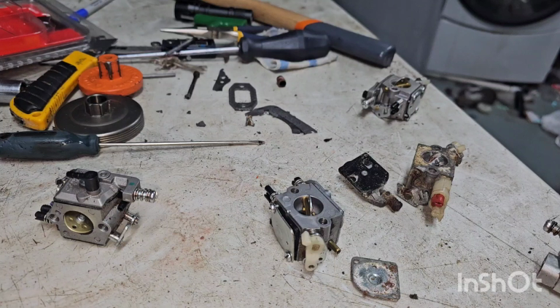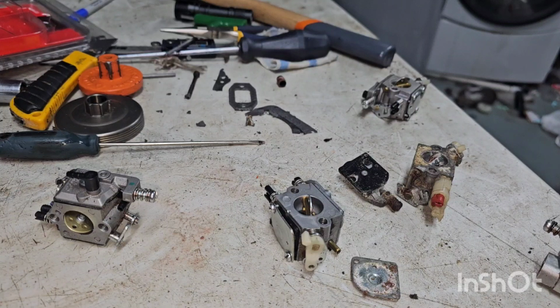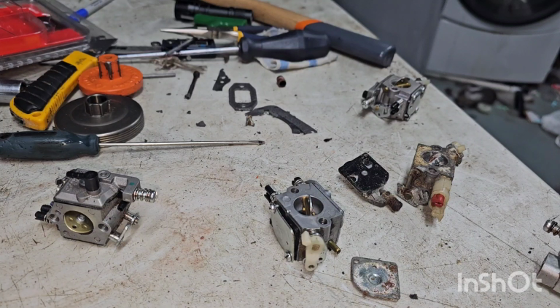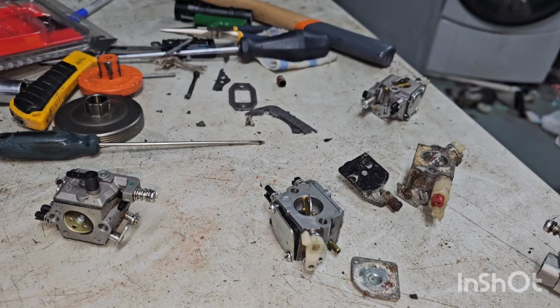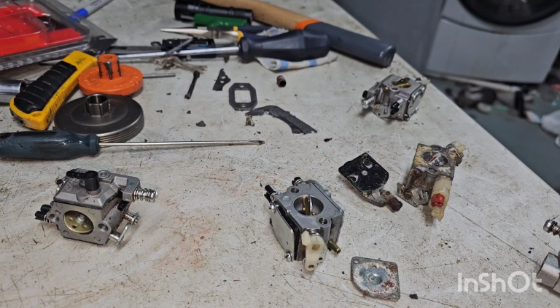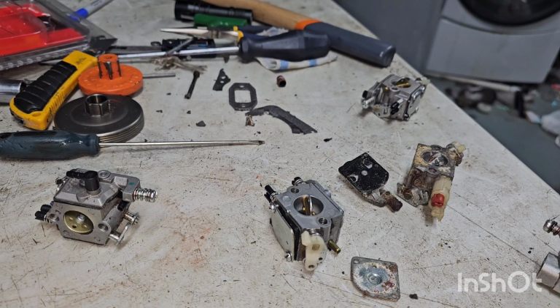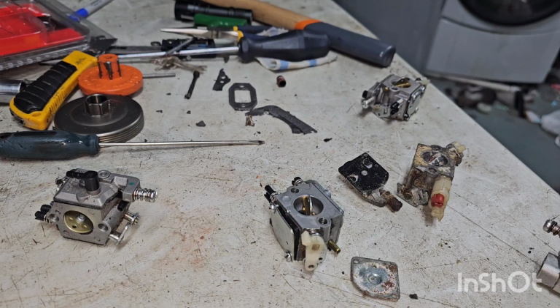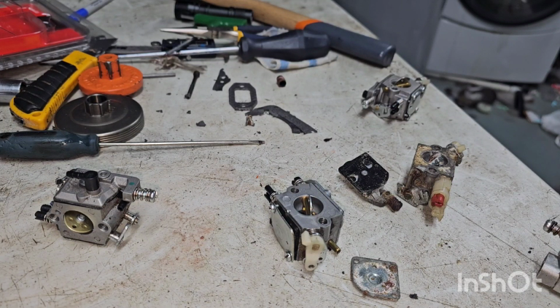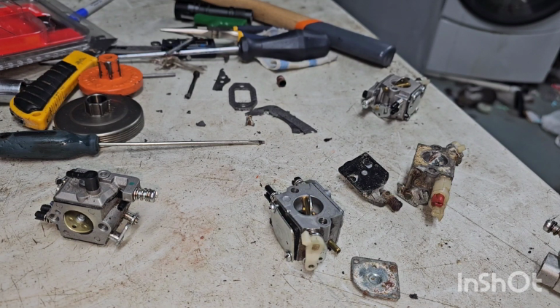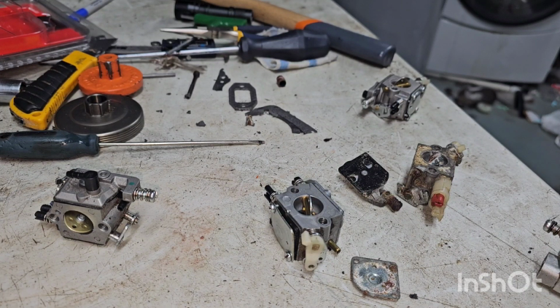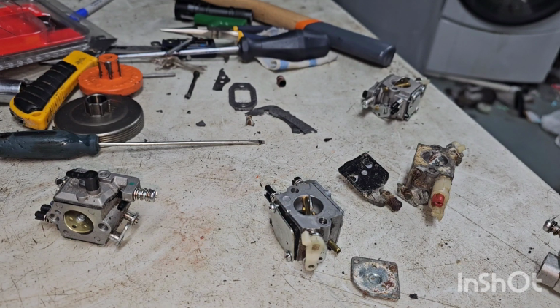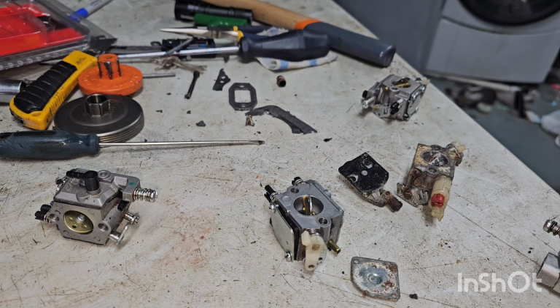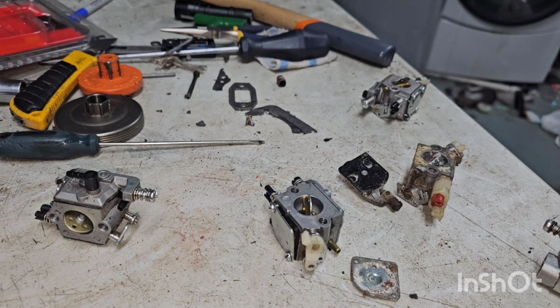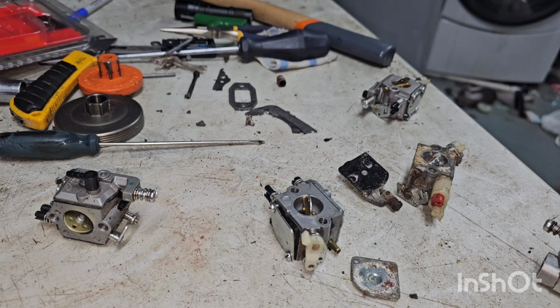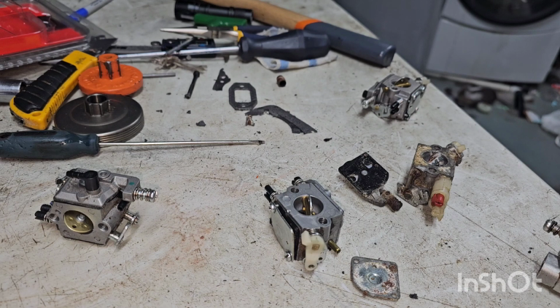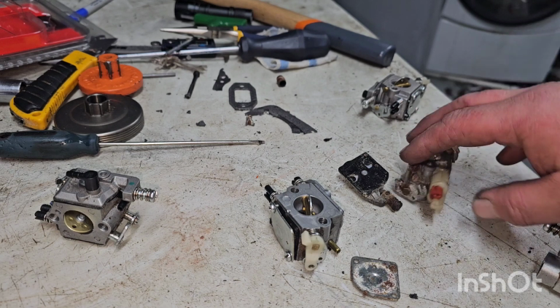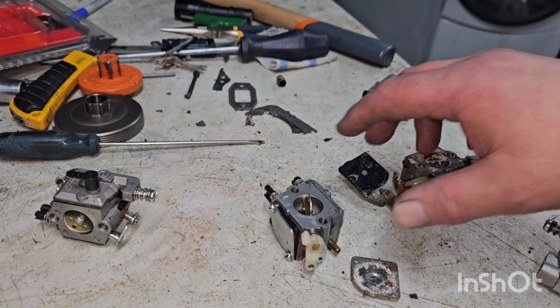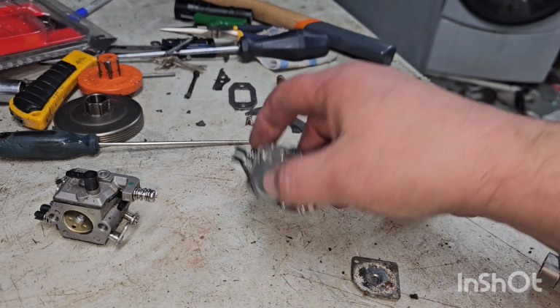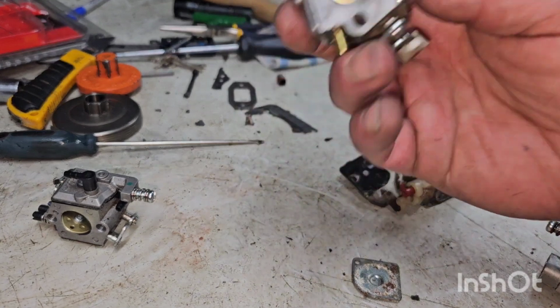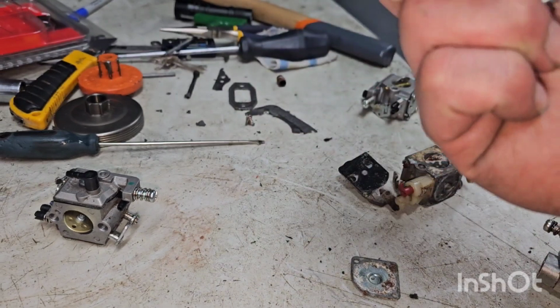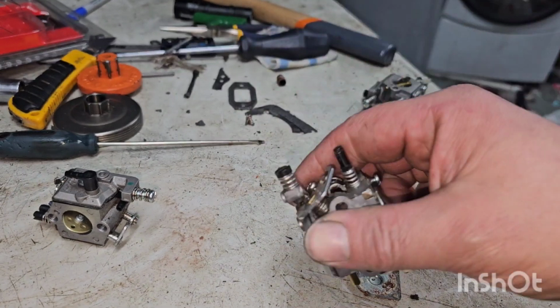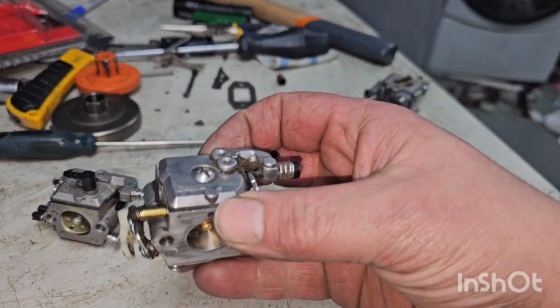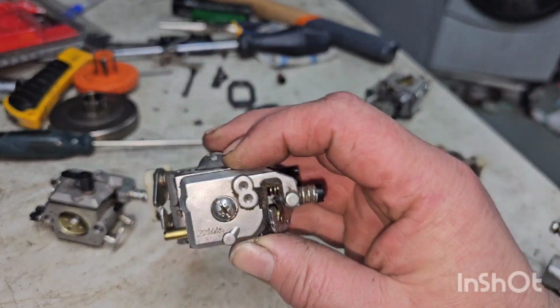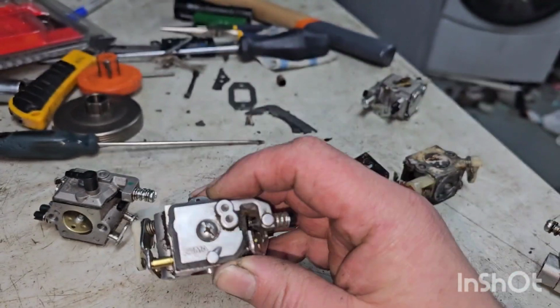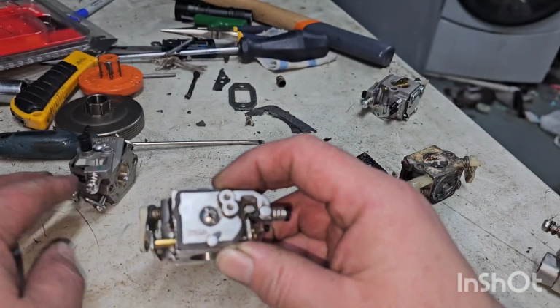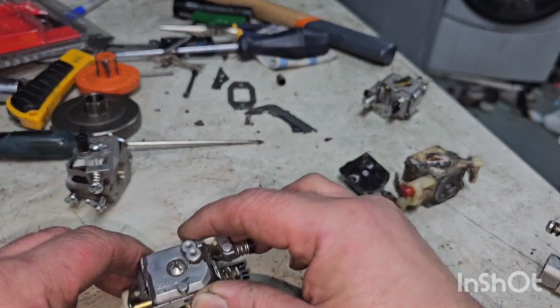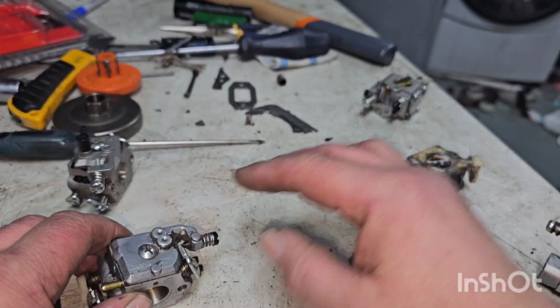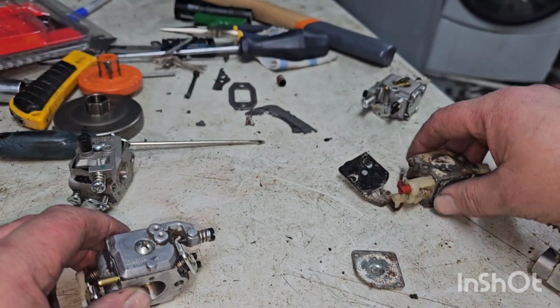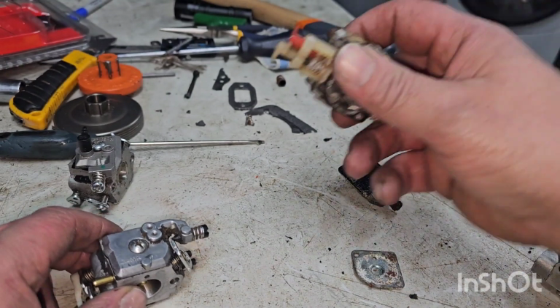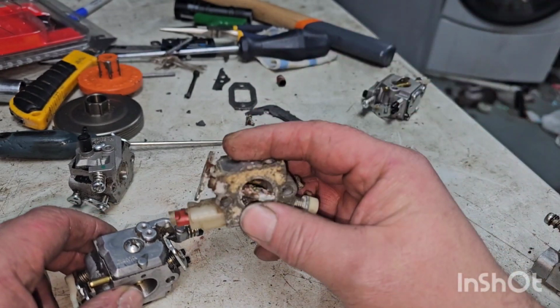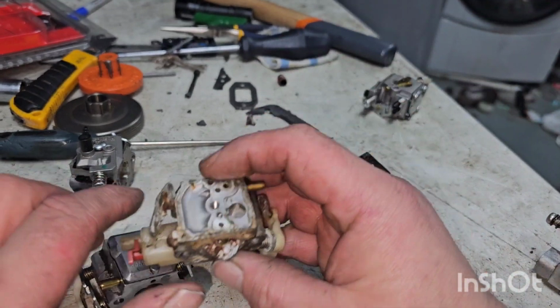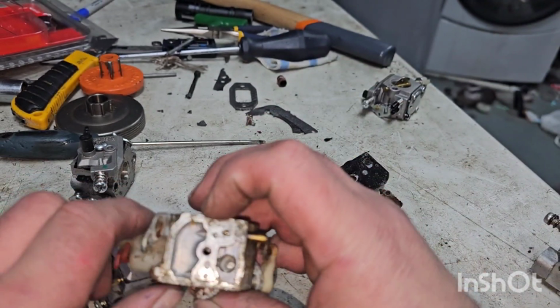Hey guys, hey YouTube. As the title suggests, this is all about Husqvarna 55 carbs. As far as the carbs go, this is the one that came off the stock one I have, and this is the one that came off the one that's ported.